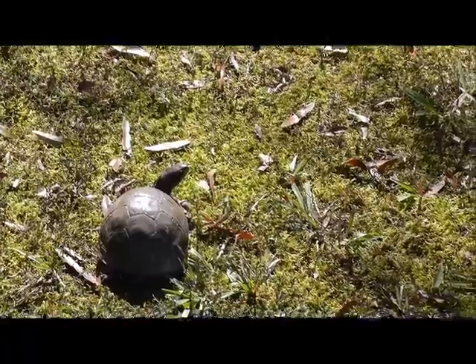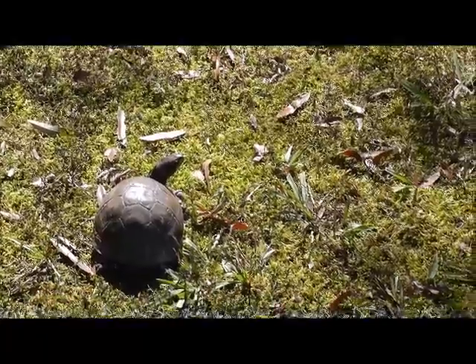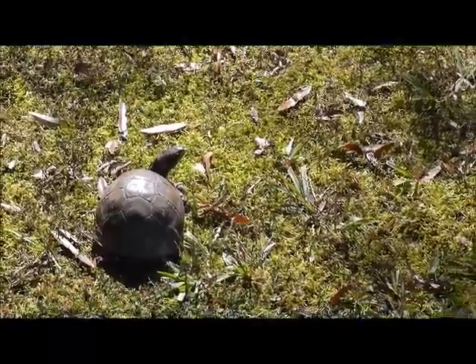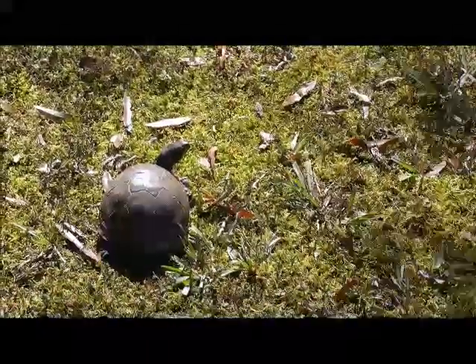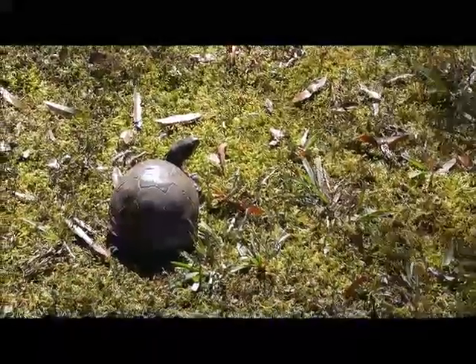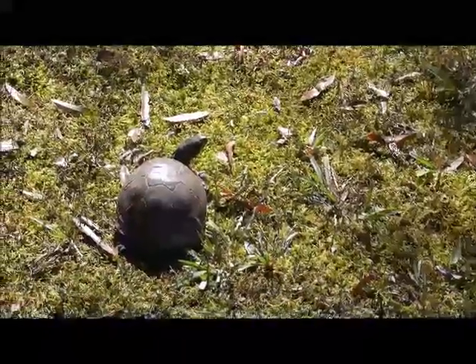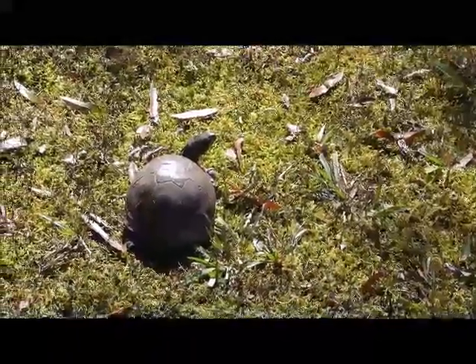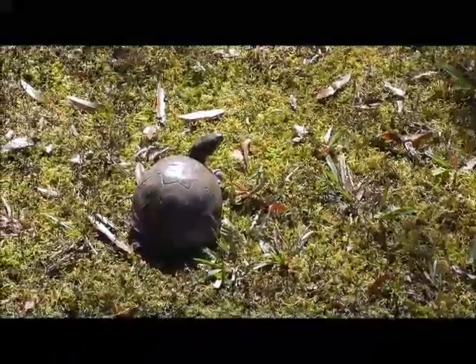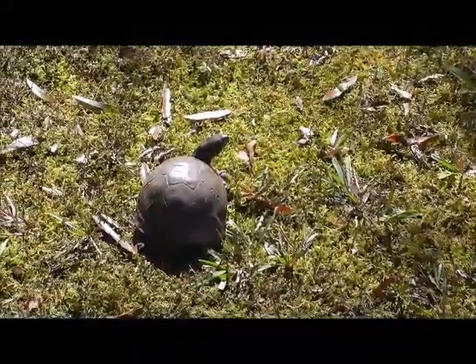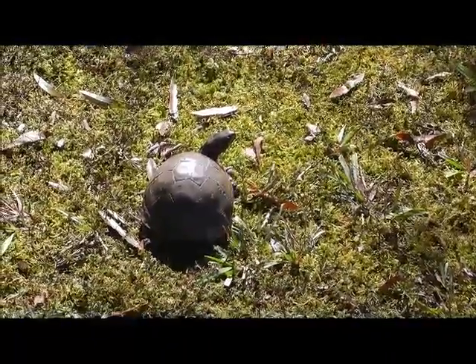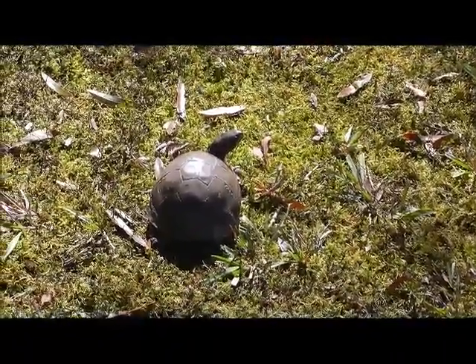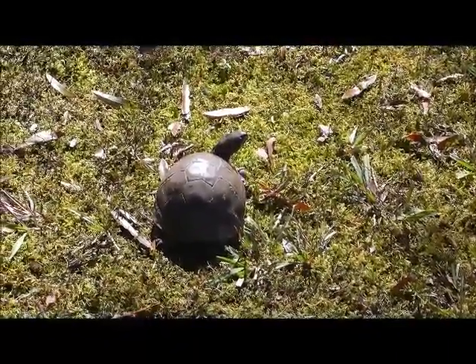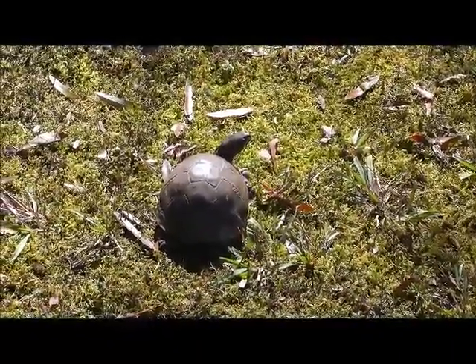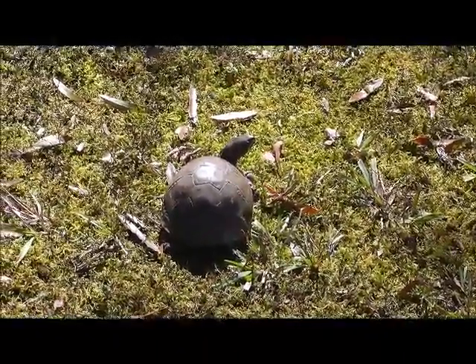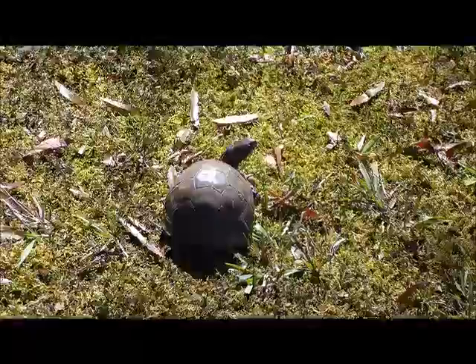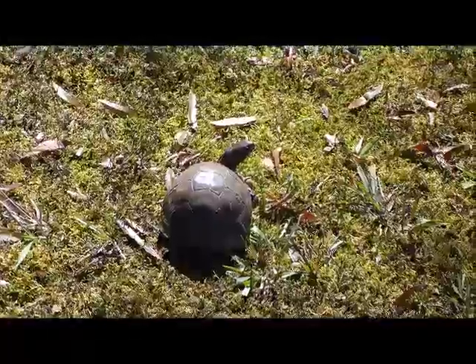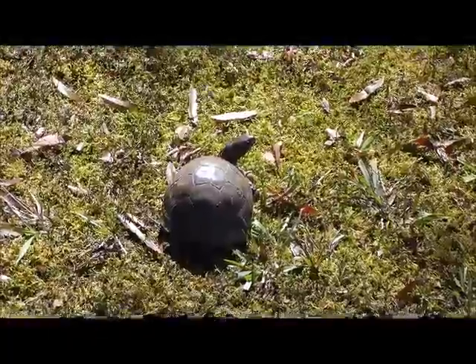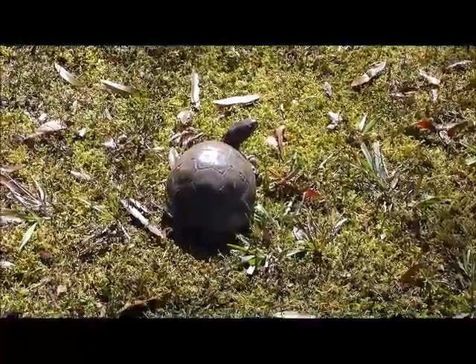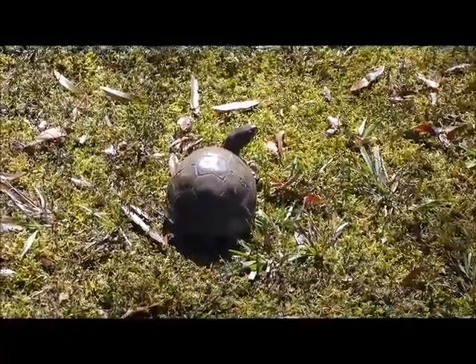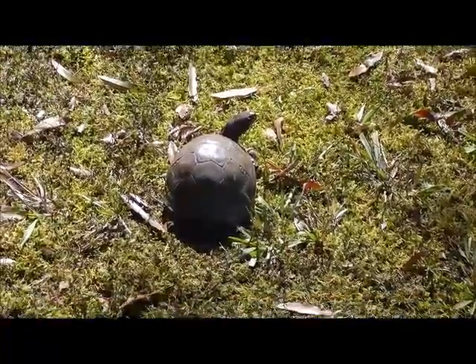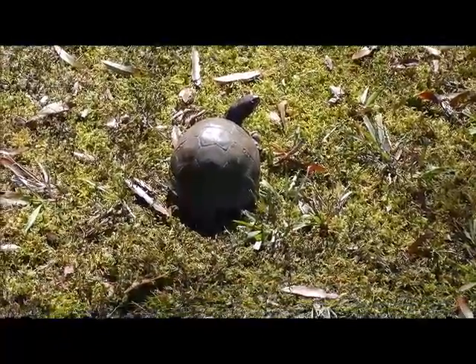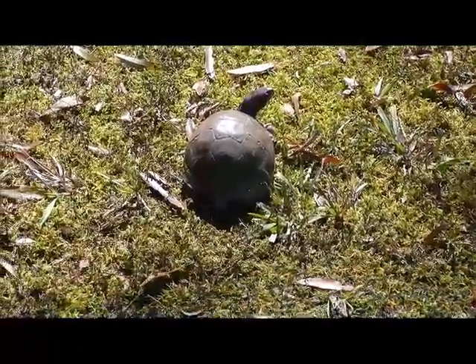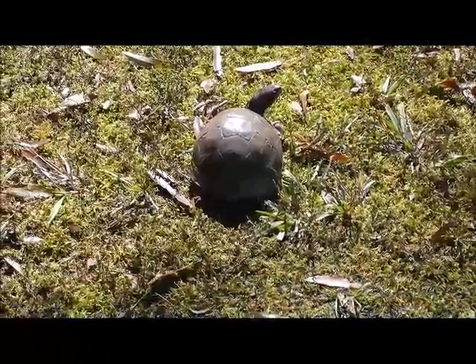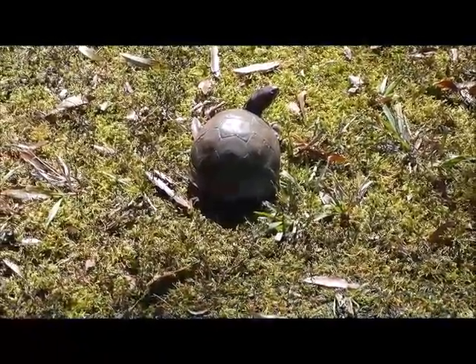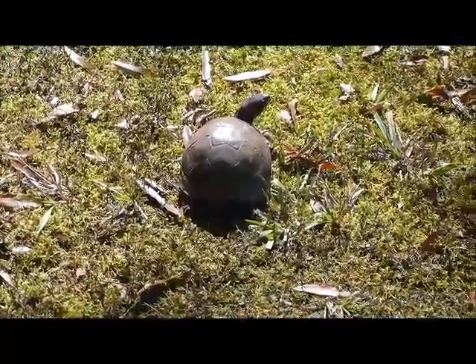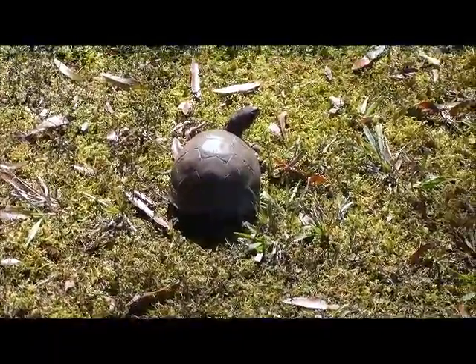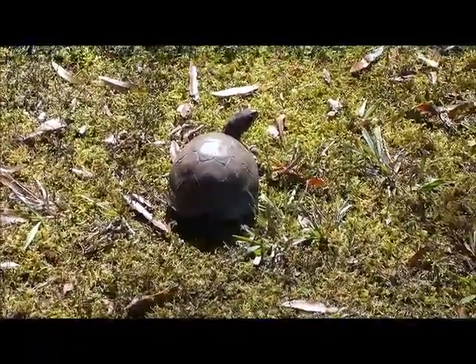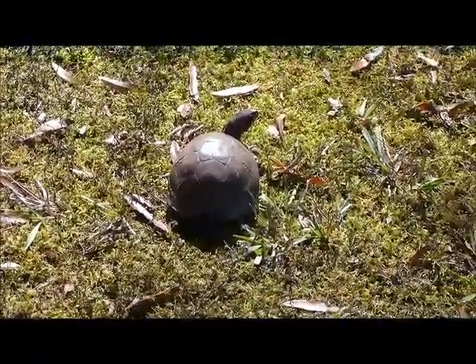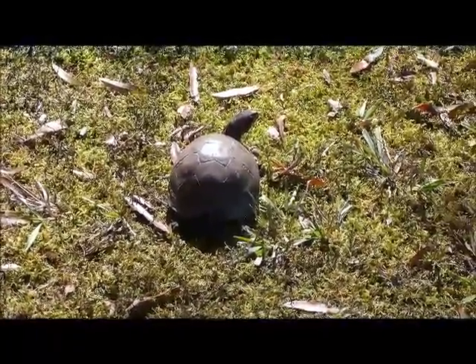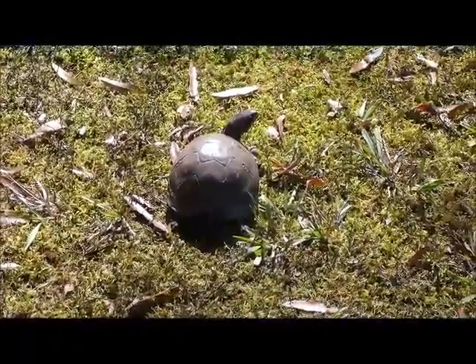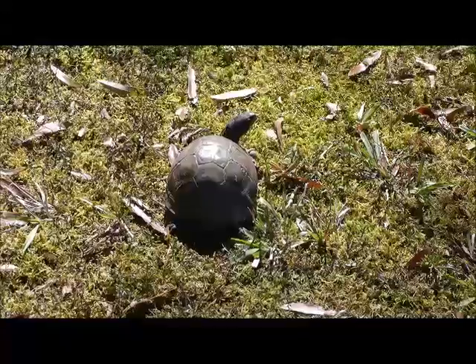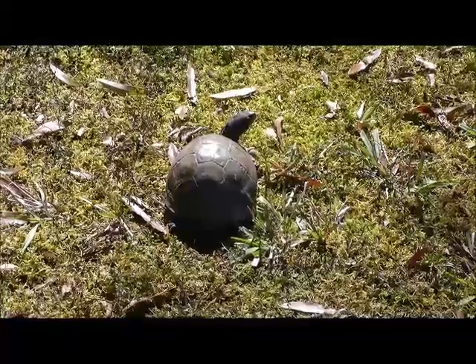I get a kick out of watching these little box shell turtles. They're pretty neat. I see them pass through the yard from time to time.